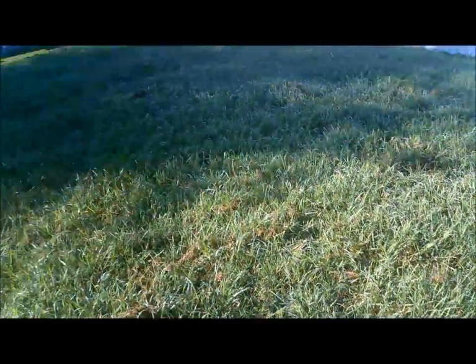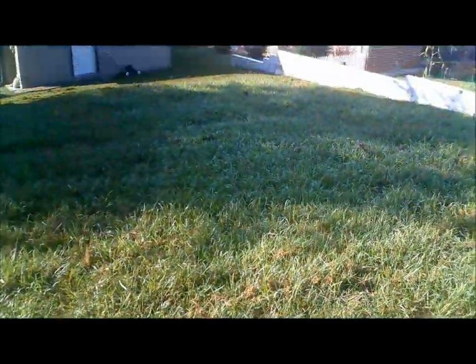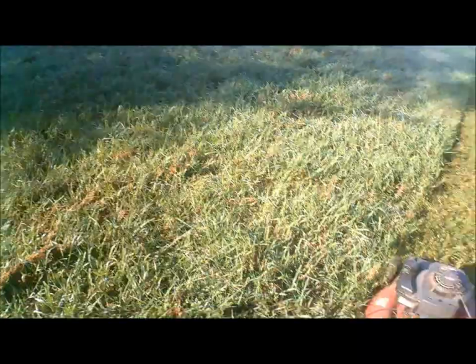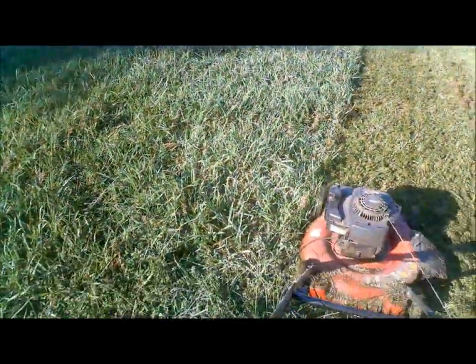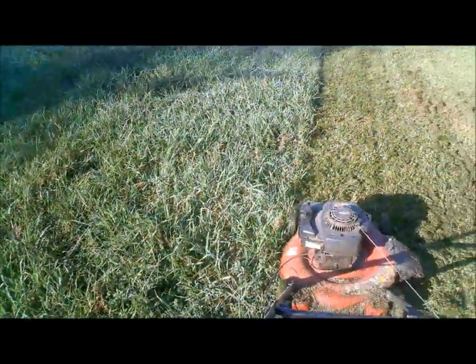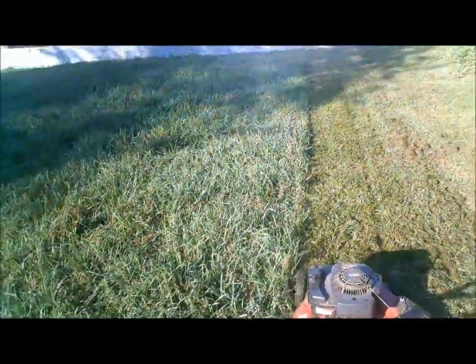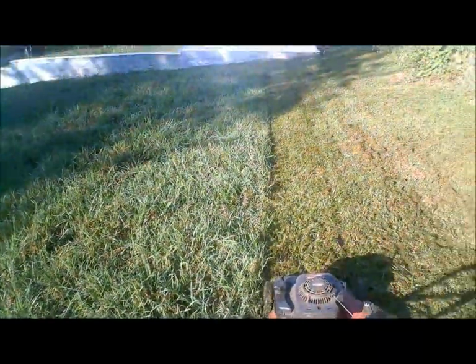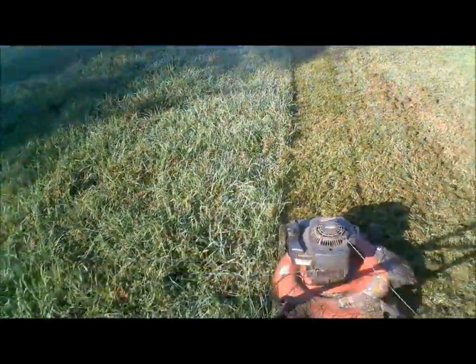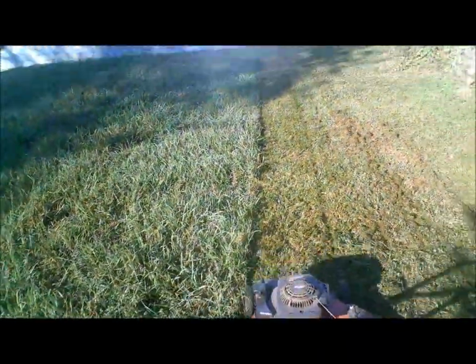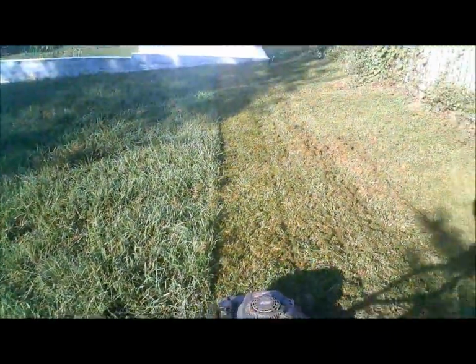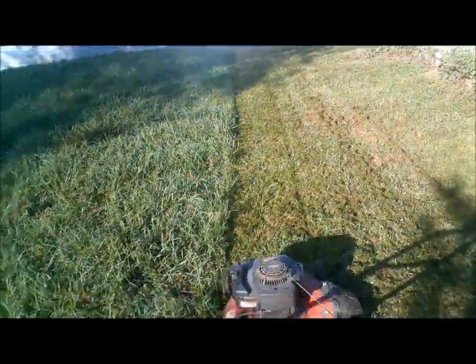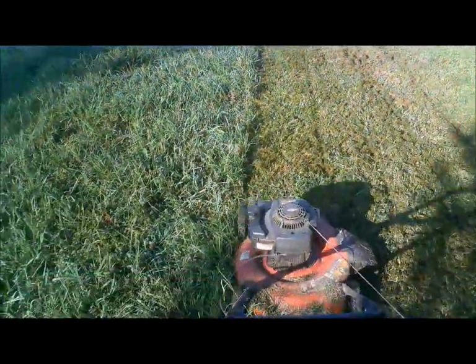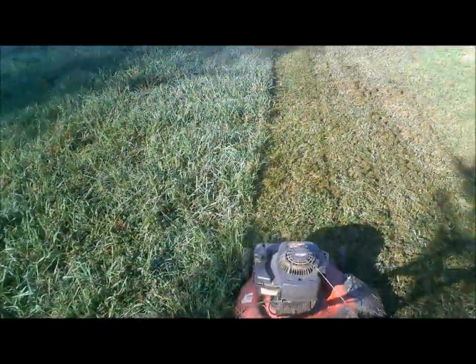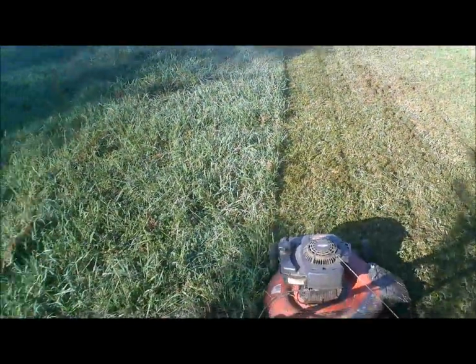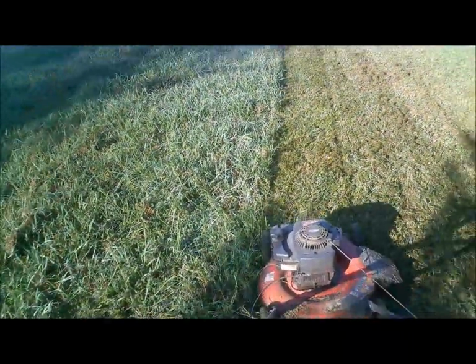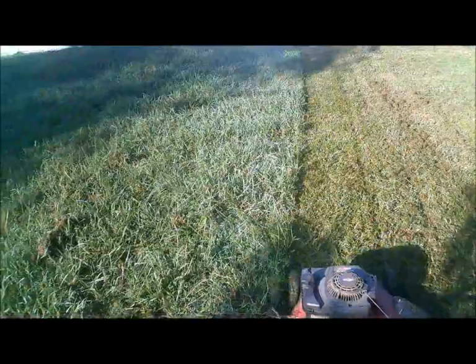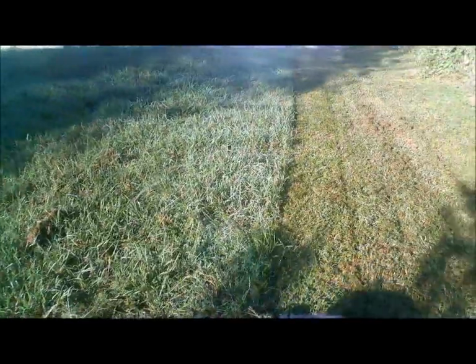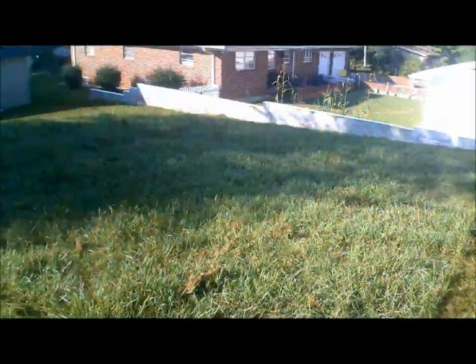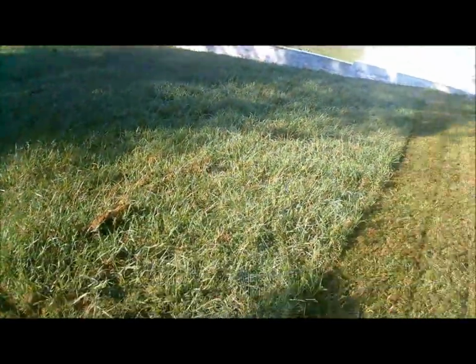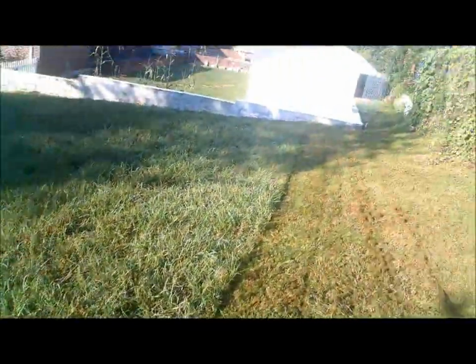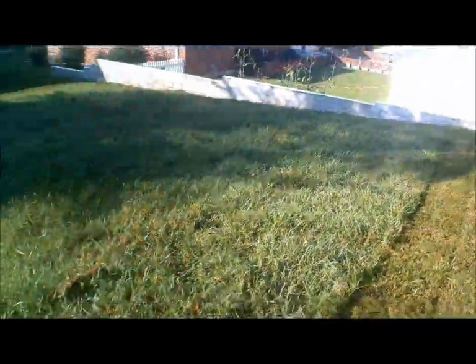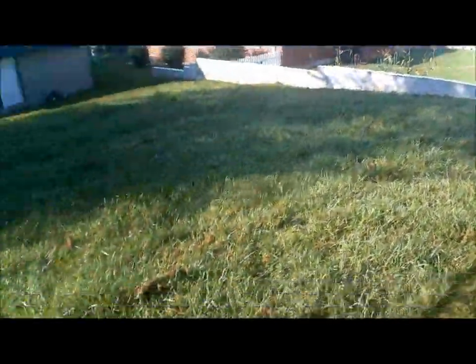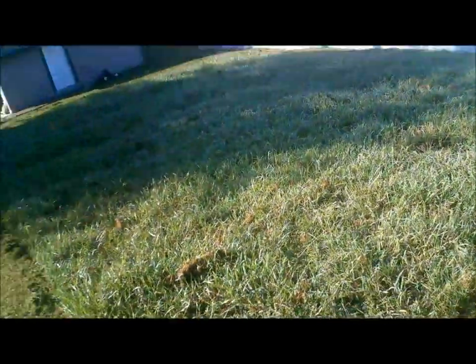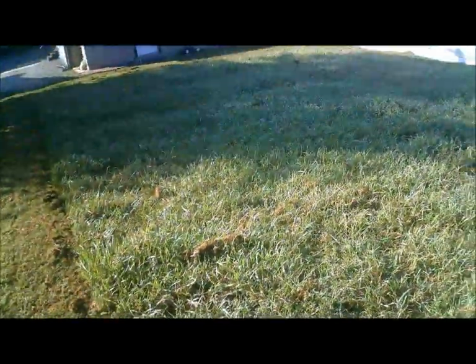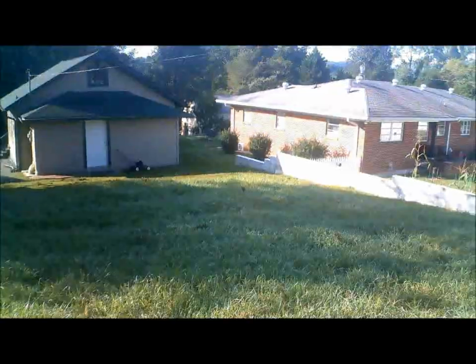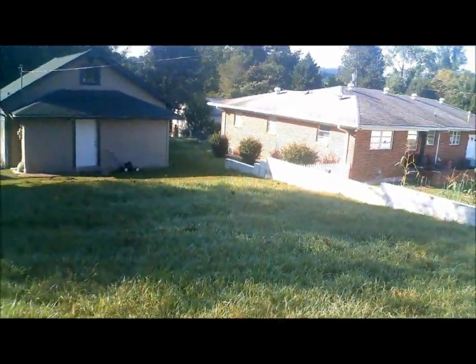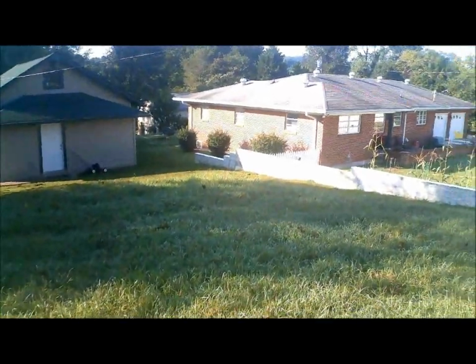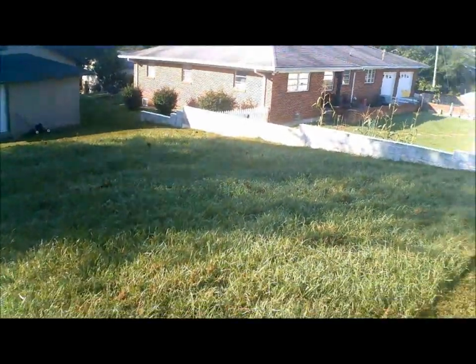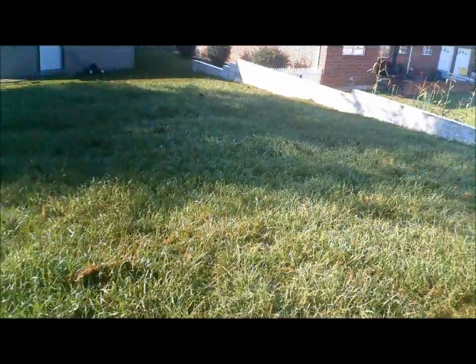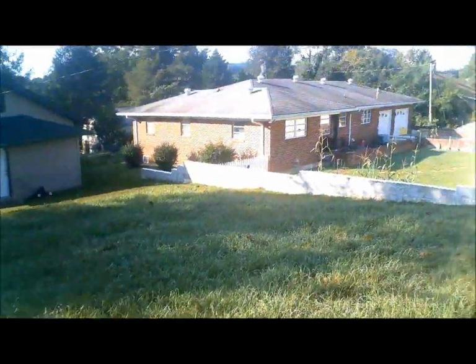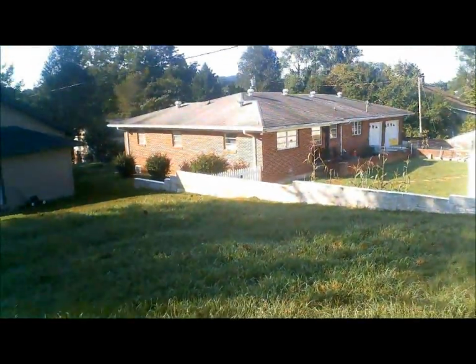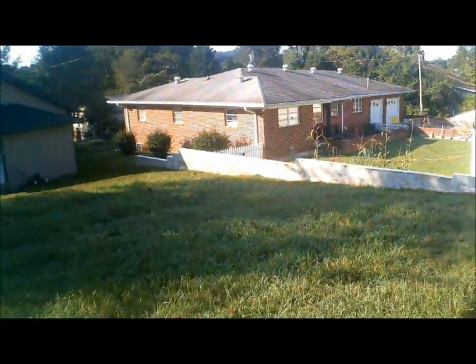So almost done with this one square. All right, now I'll go this way — go downhill. Let's continue cutting. Hopefully get done in about 20 minutes.